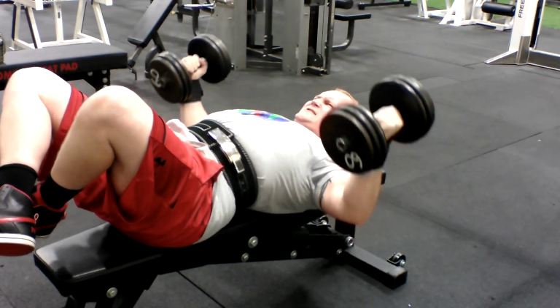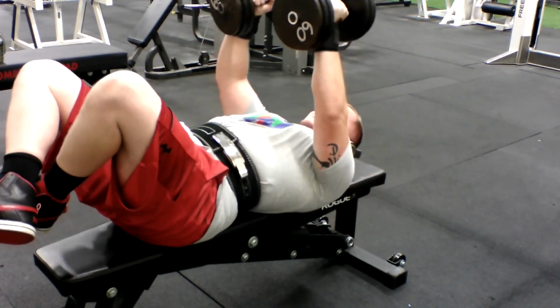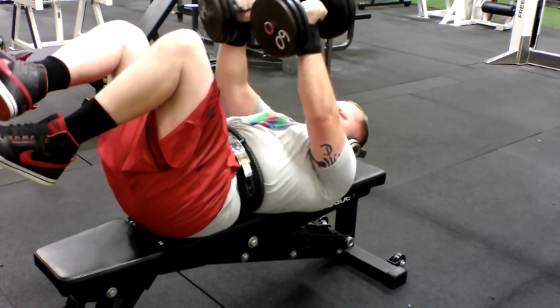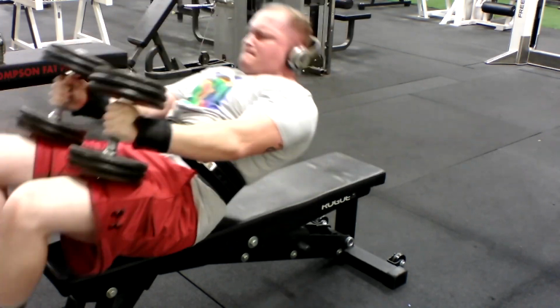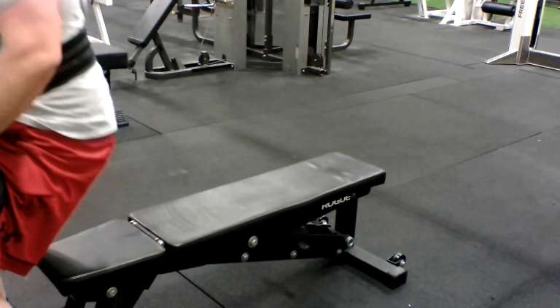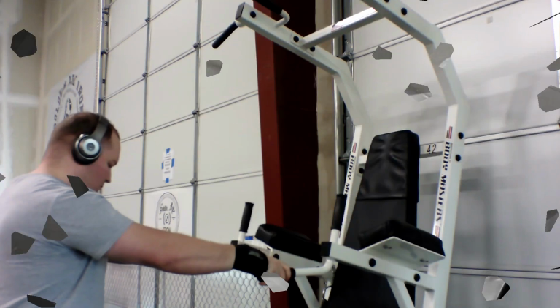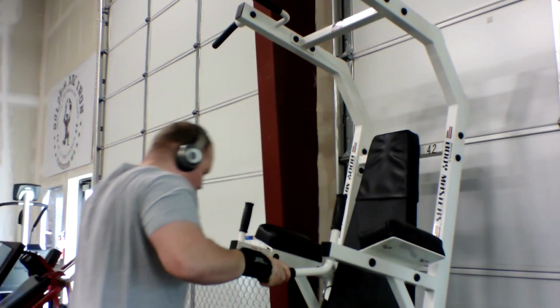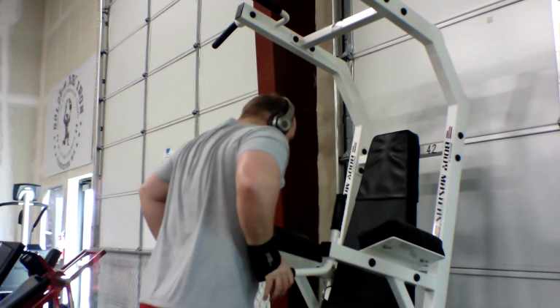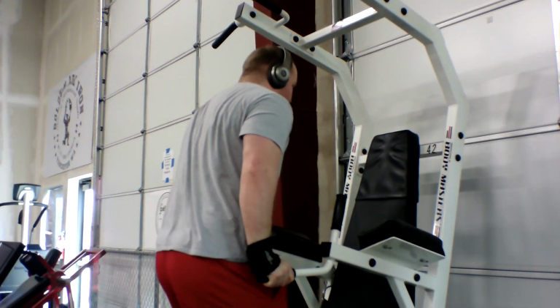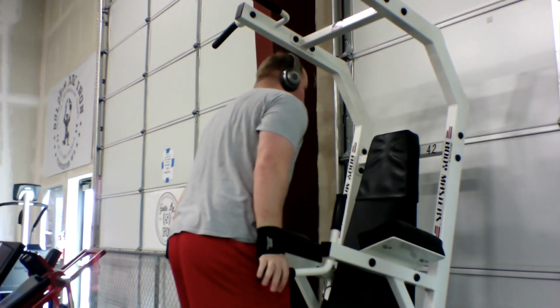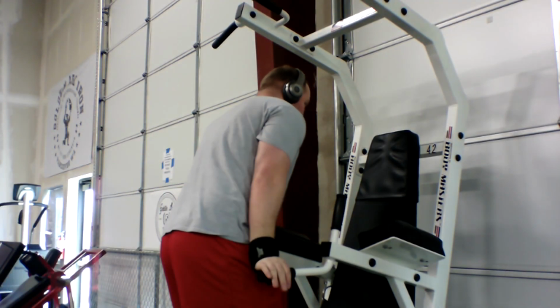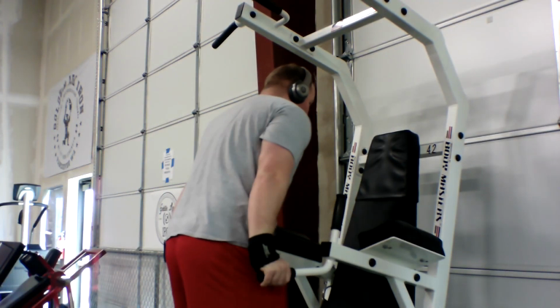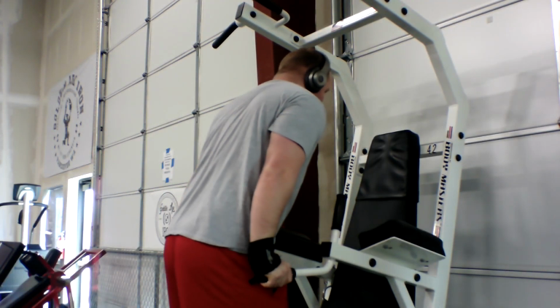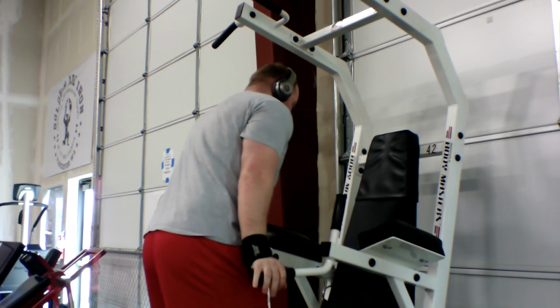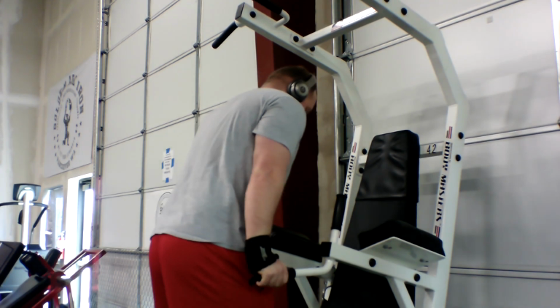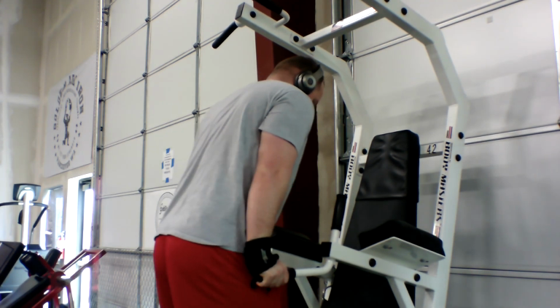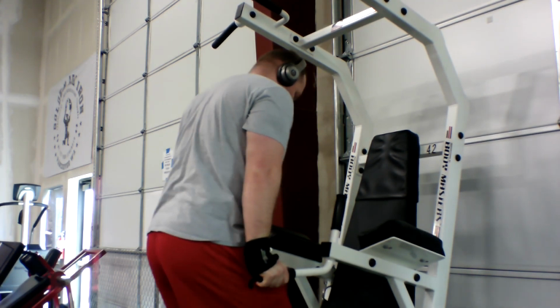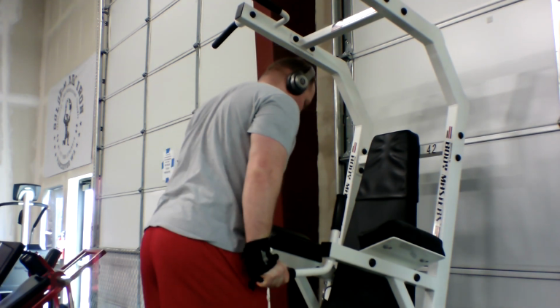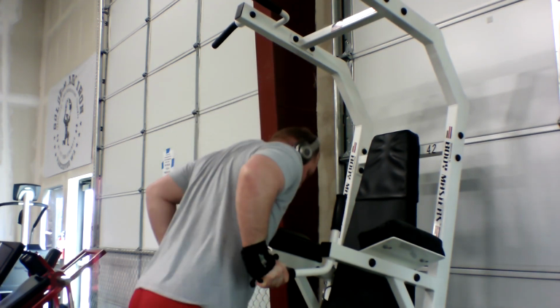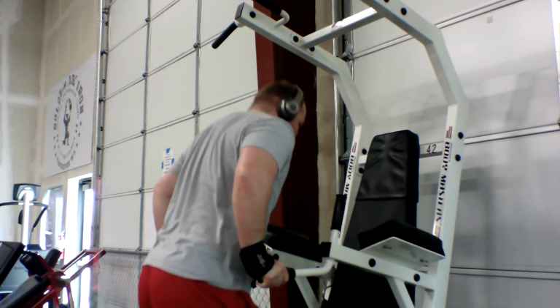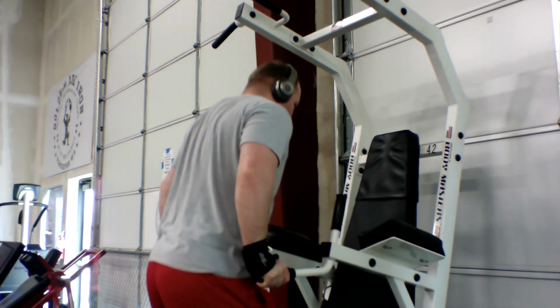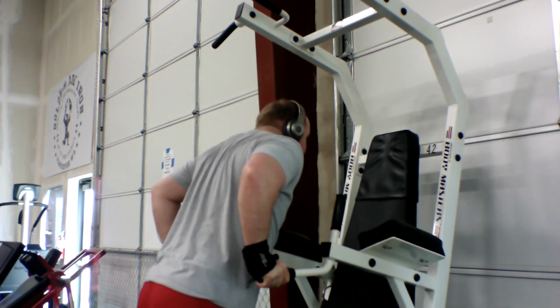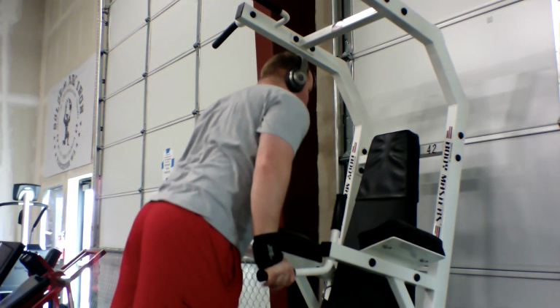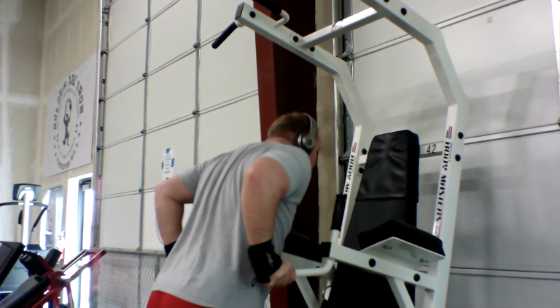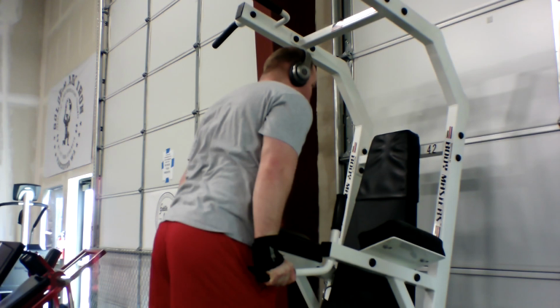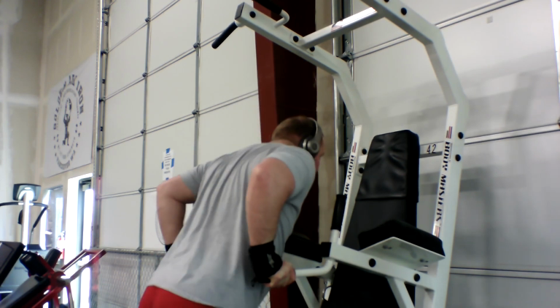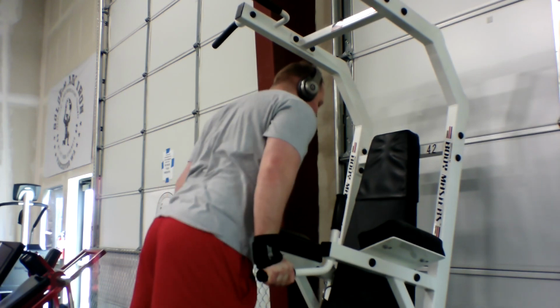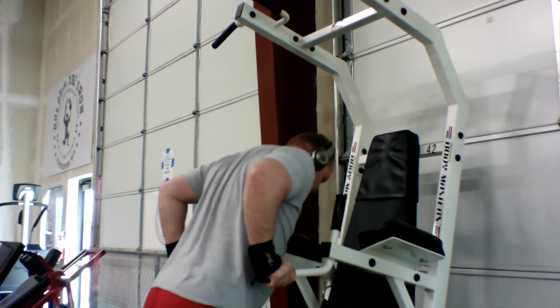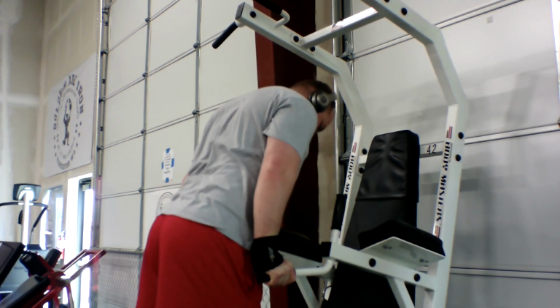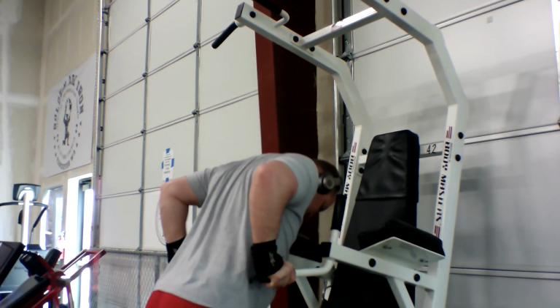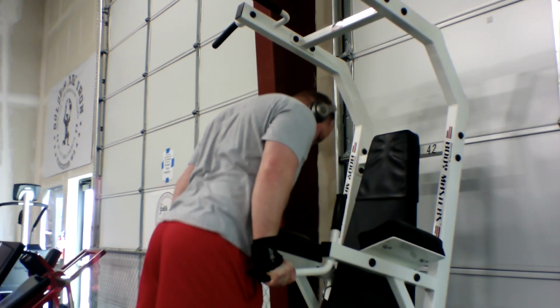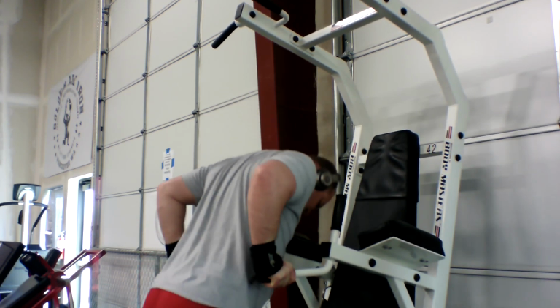That's it for chest. Now I'm moving on to triceps. The first exercise is dips. I've been using just body weight, nothing extra, and I'll do 3 sets of 20.